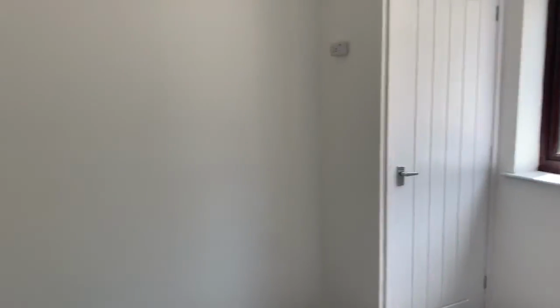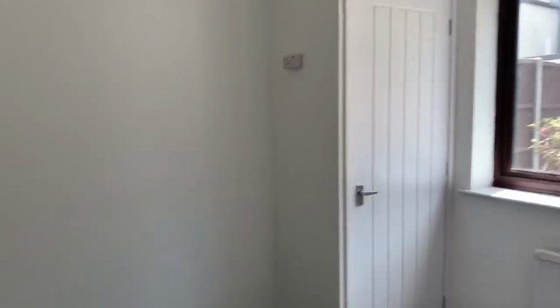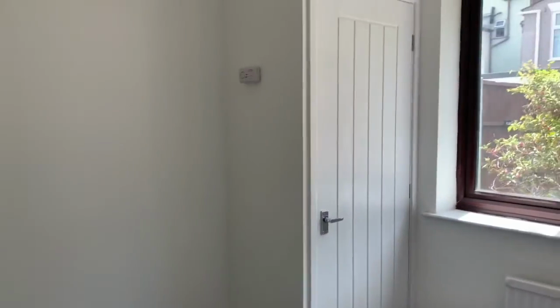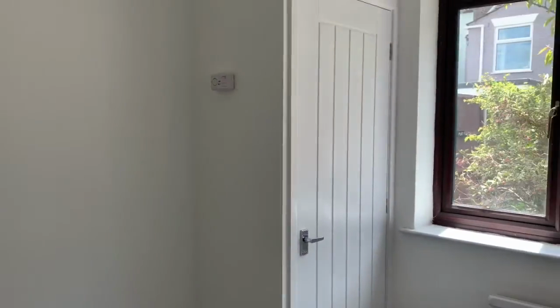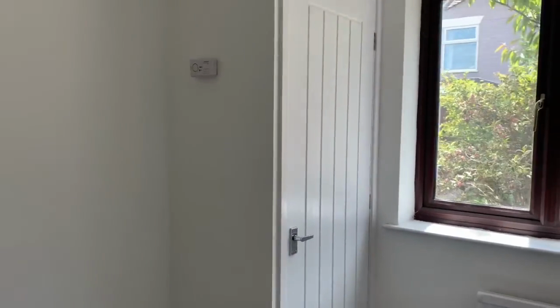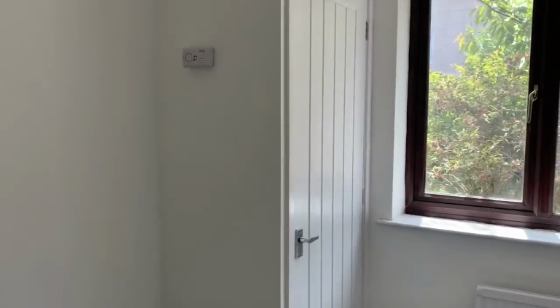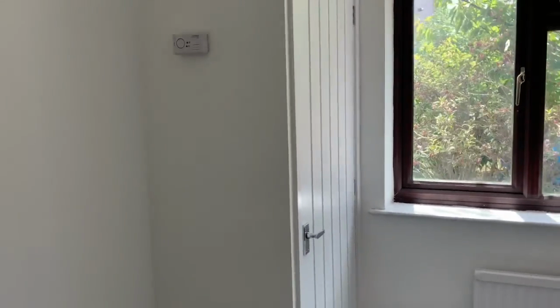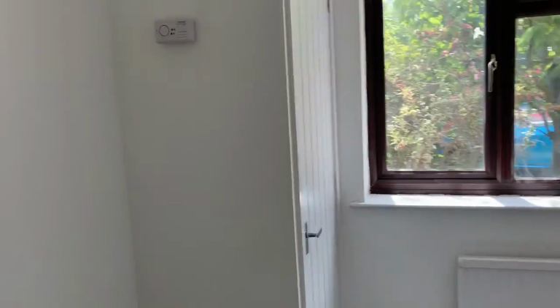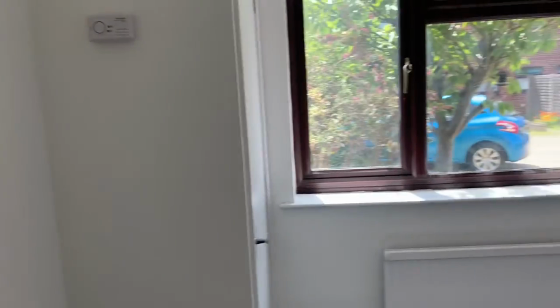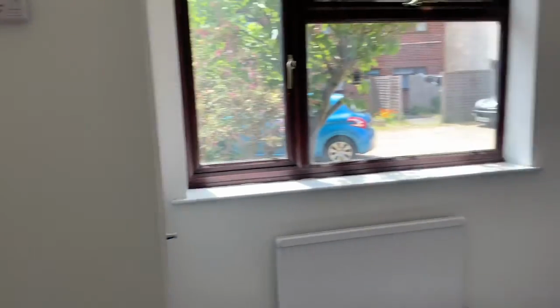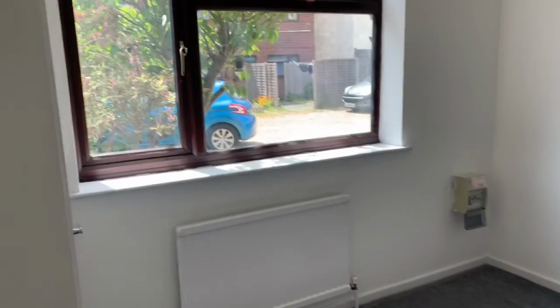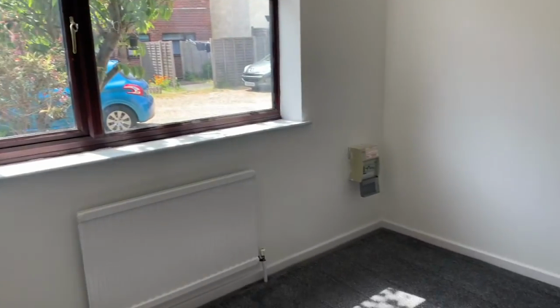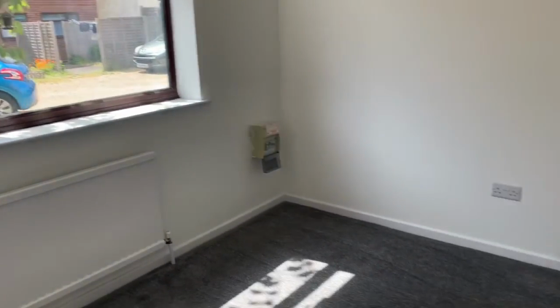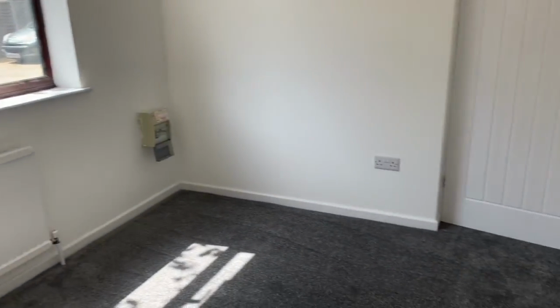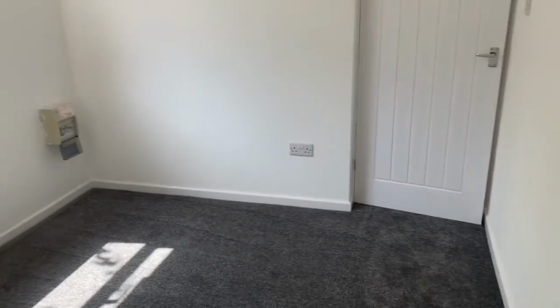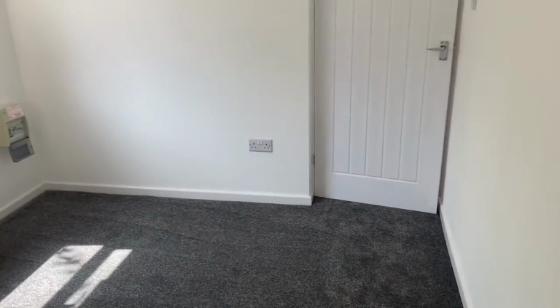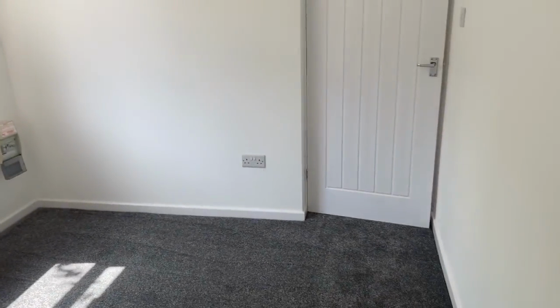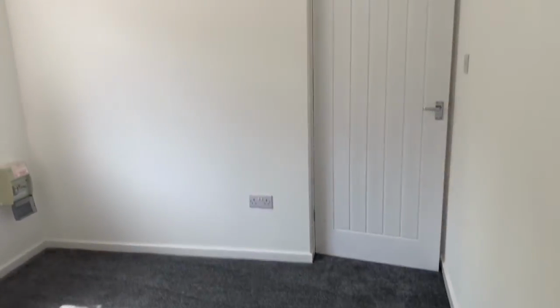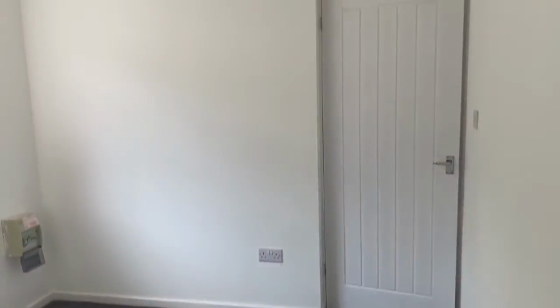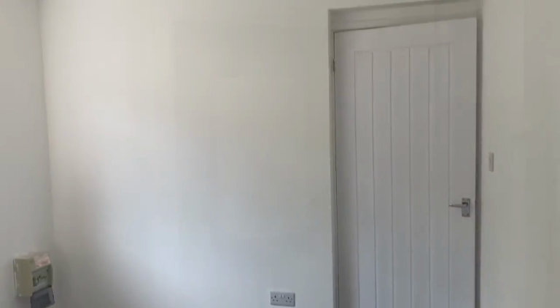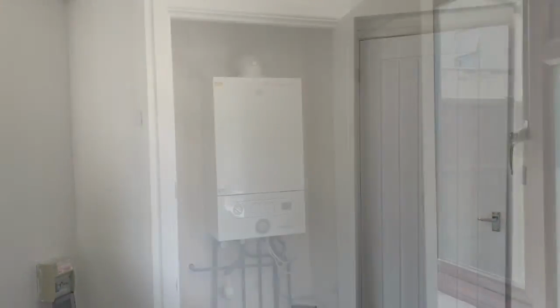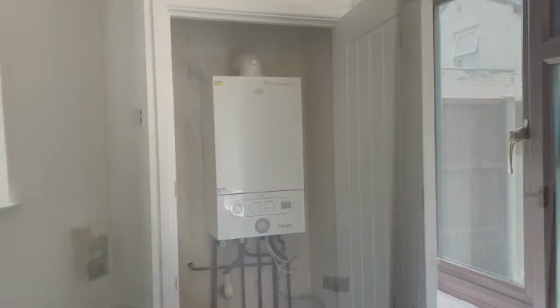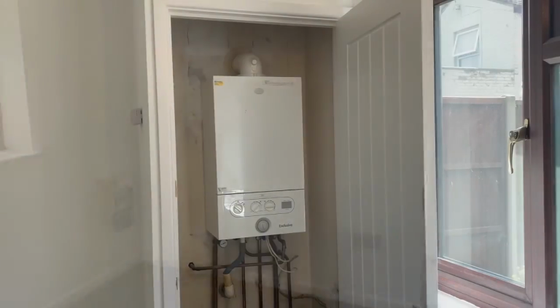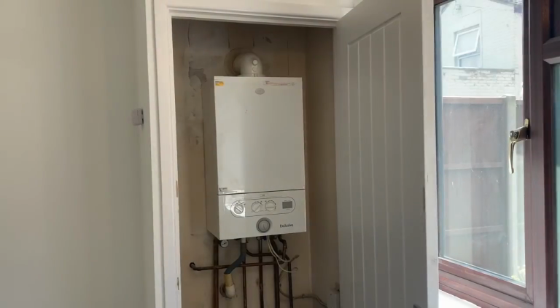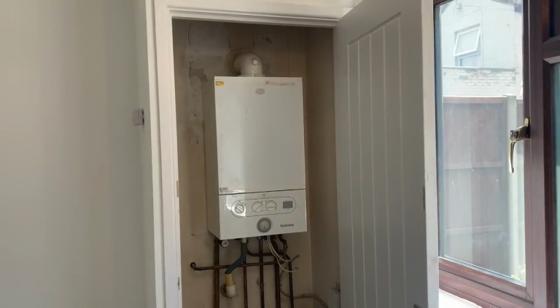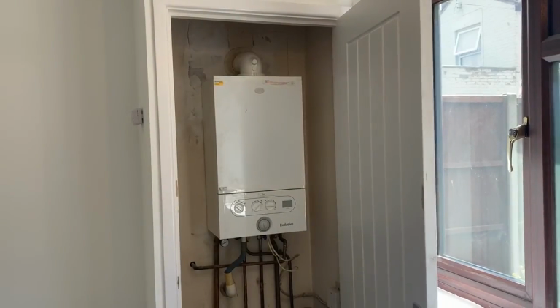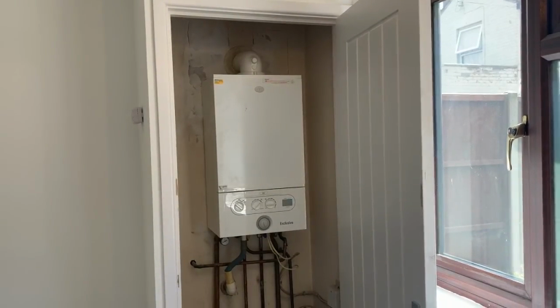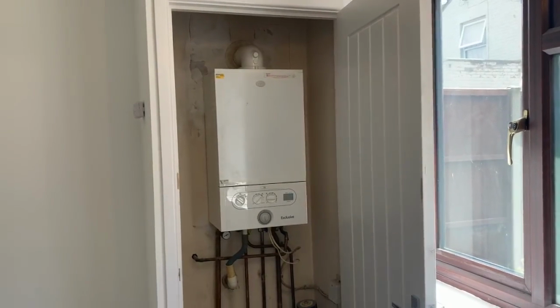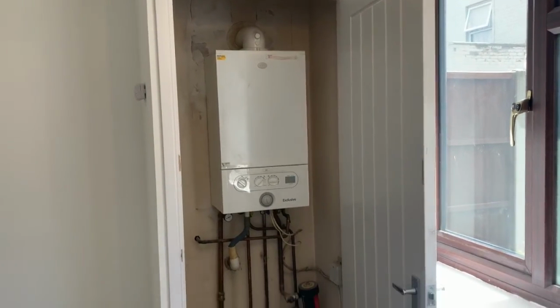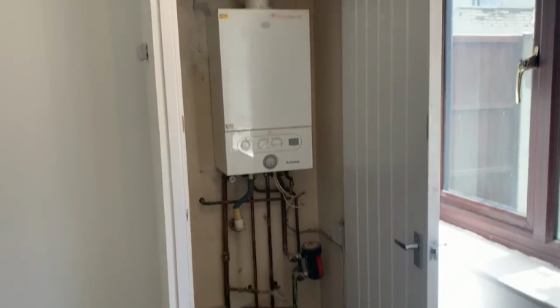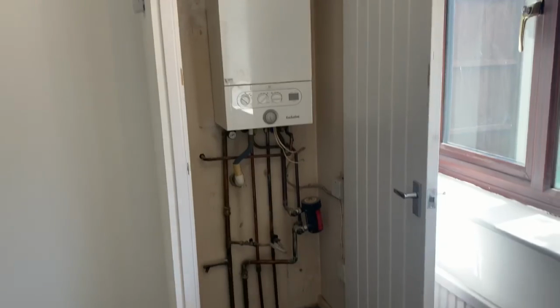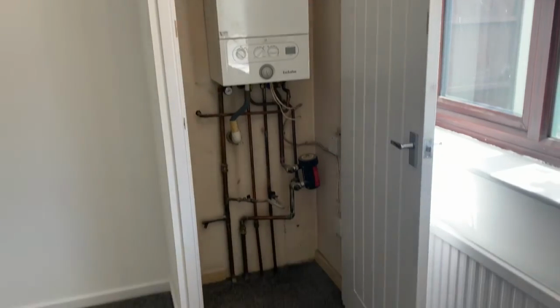This is the bedroom. This is where your boiler is.